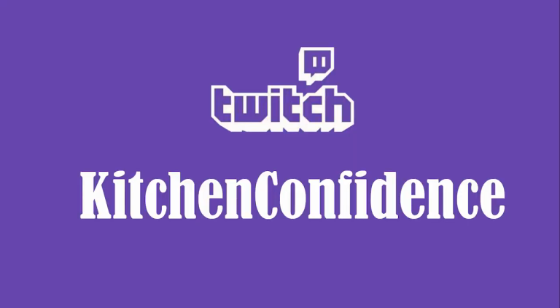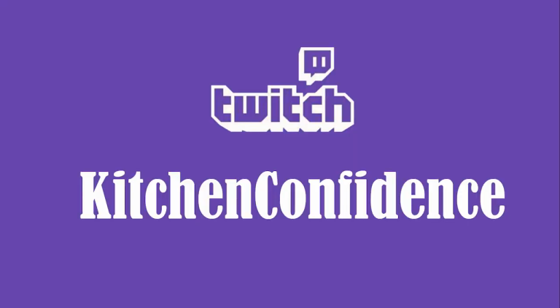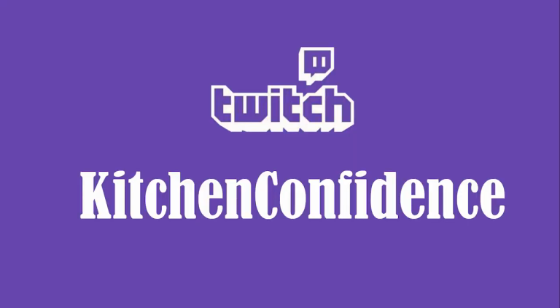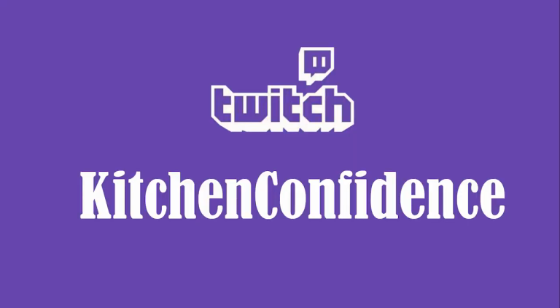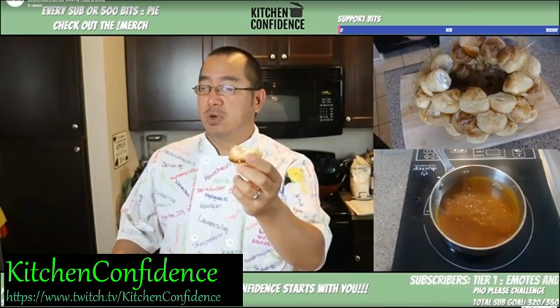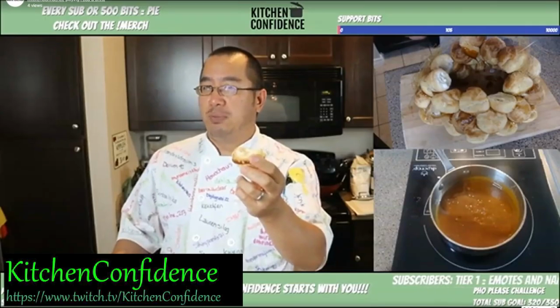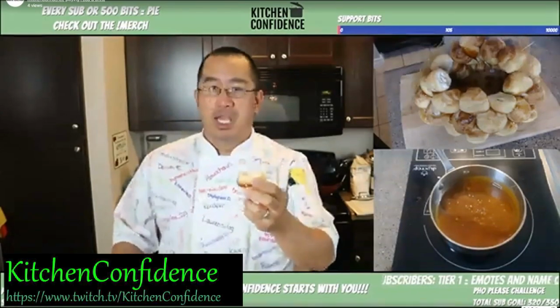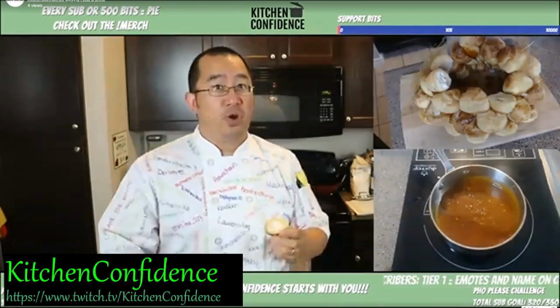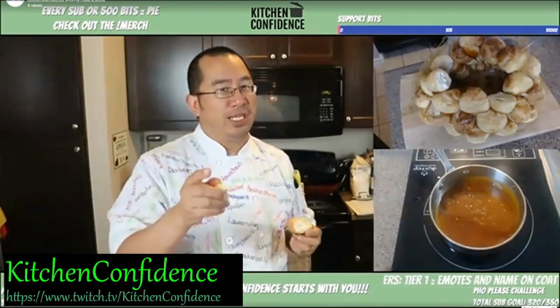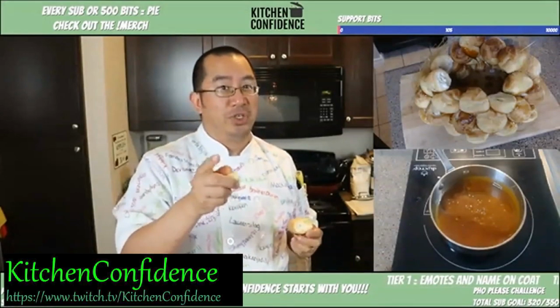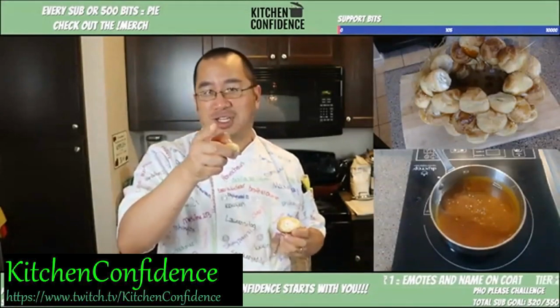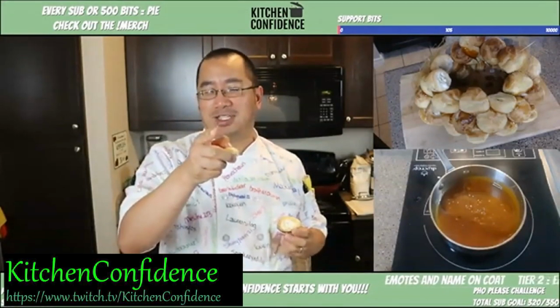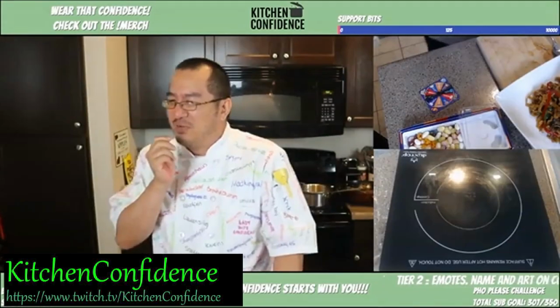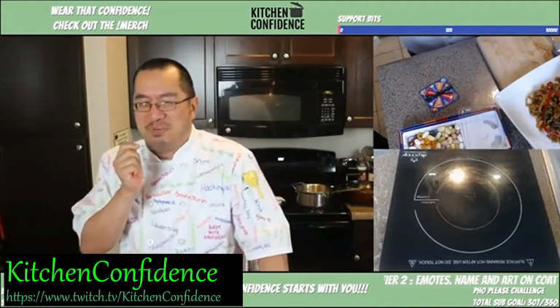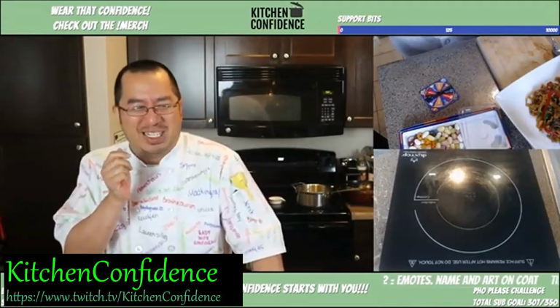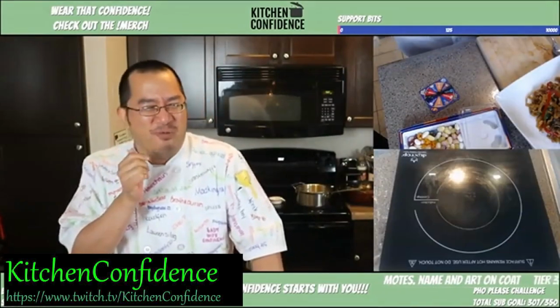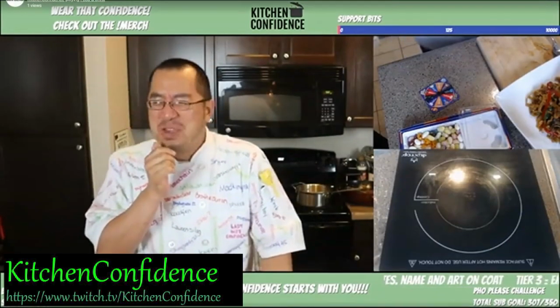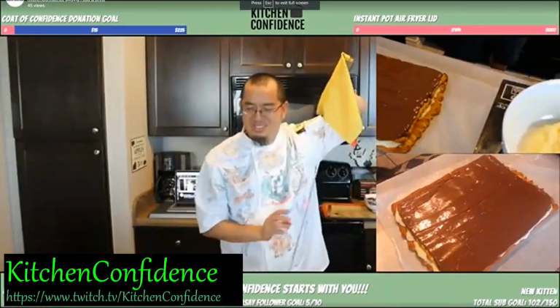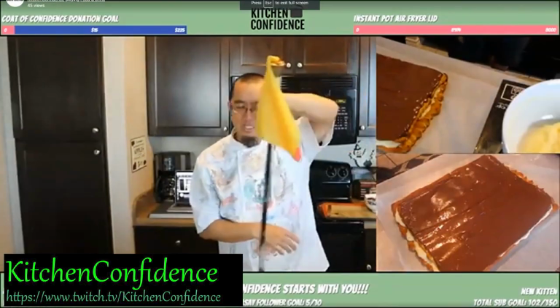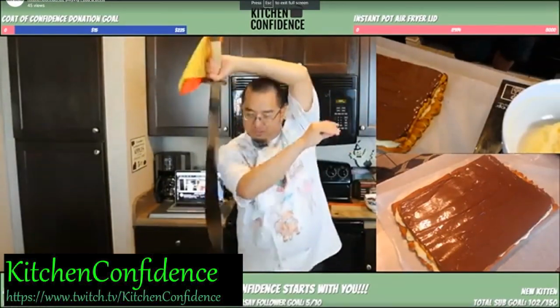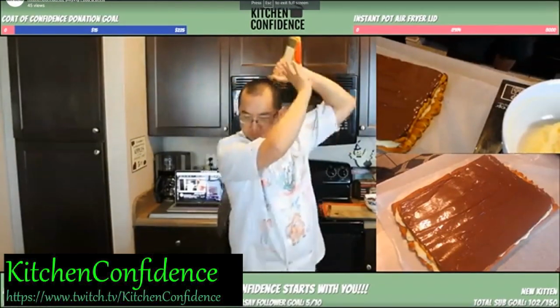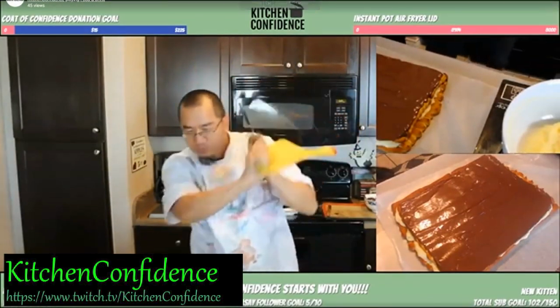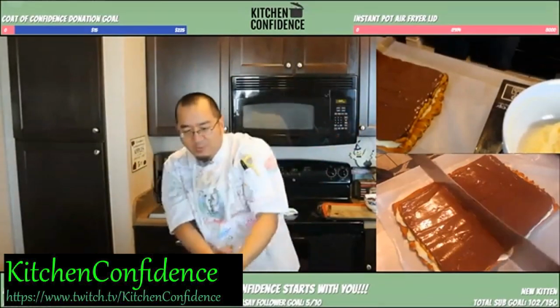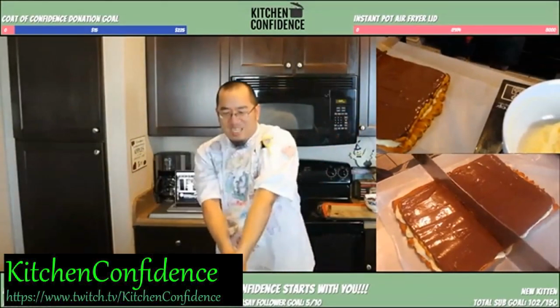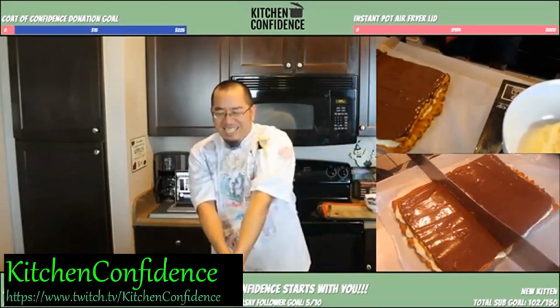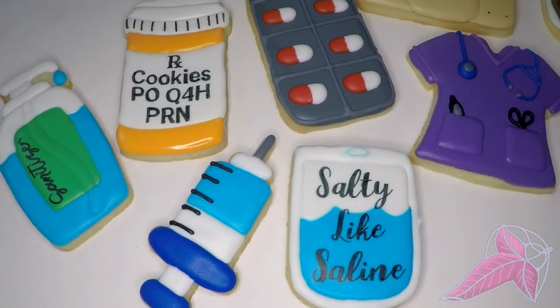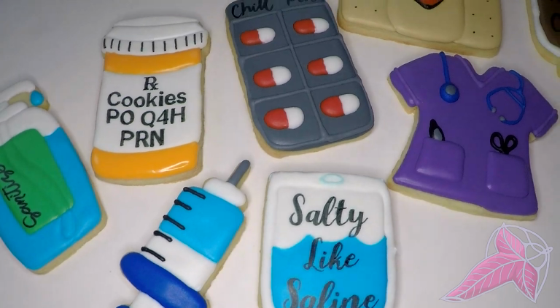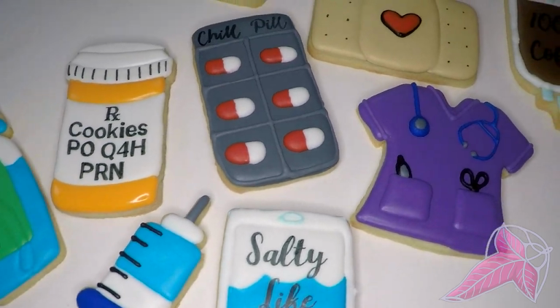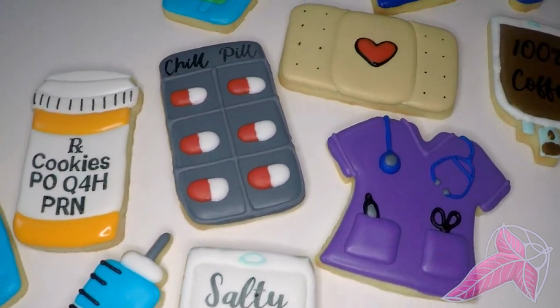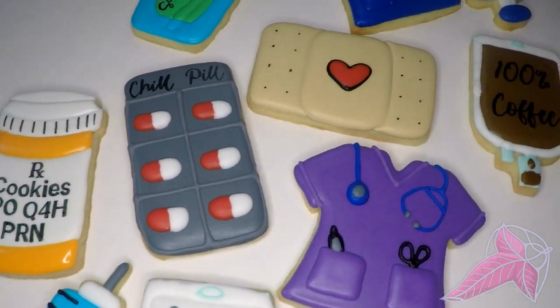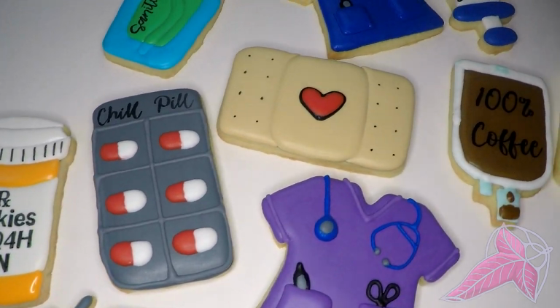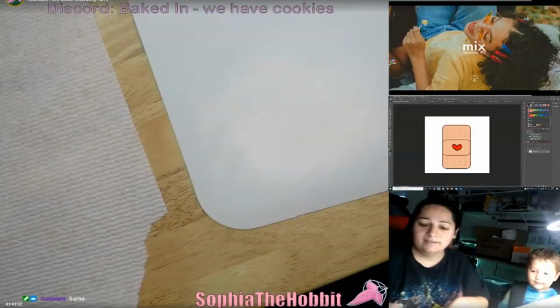Shout out to my friend Kitchen Confidence on Twitch — this is one of my favorite people, and his mission is to build confidence in the kitchen. Let me know if you have any questions or suggestions in the comments.